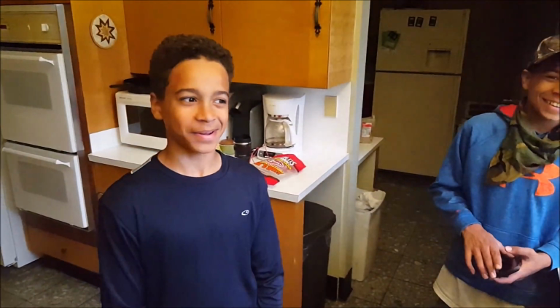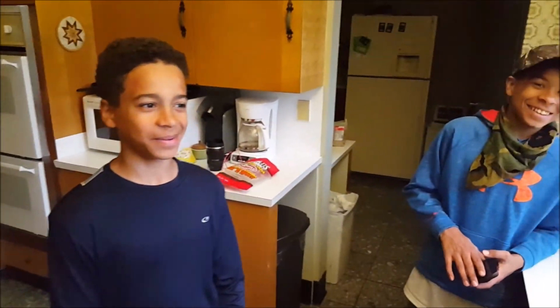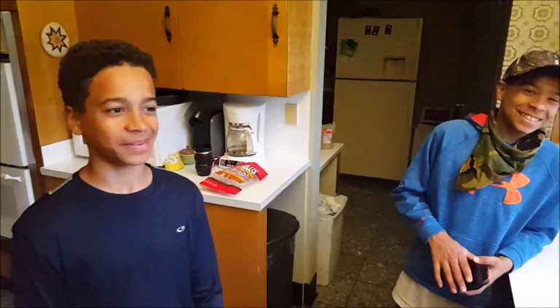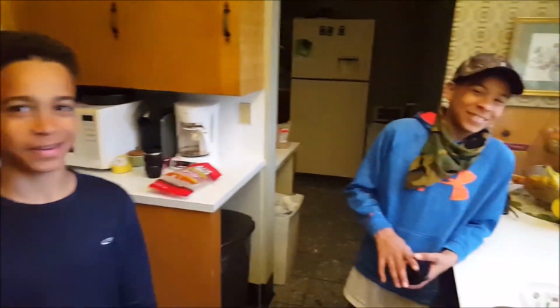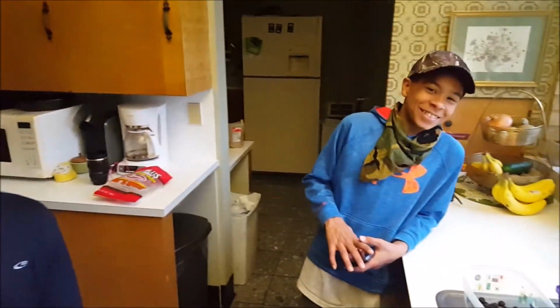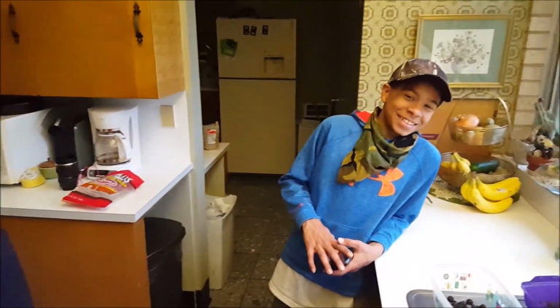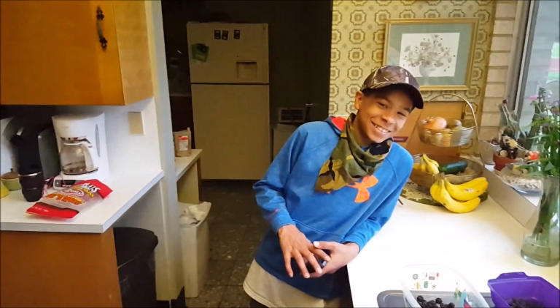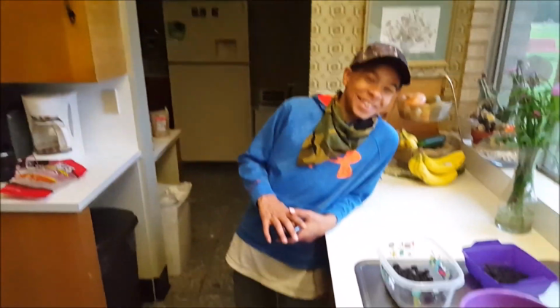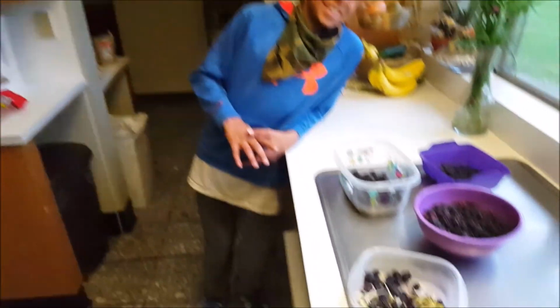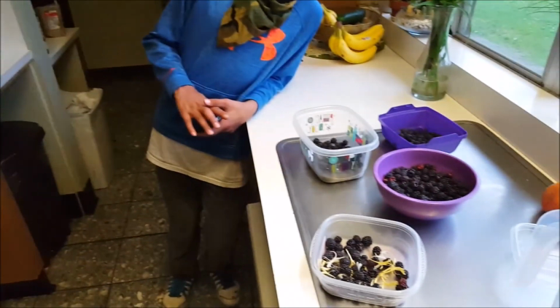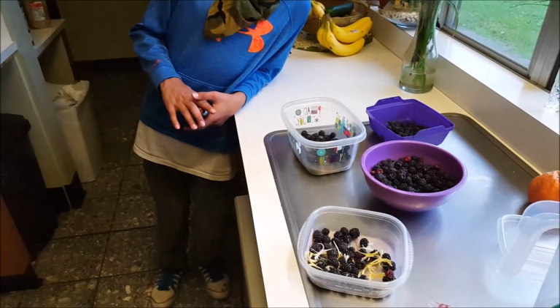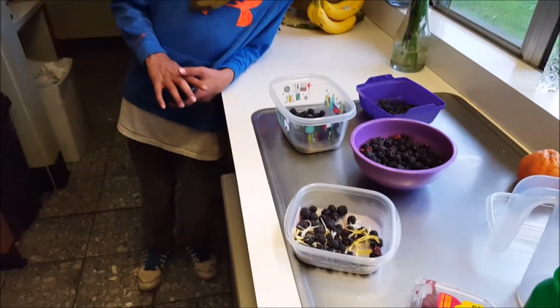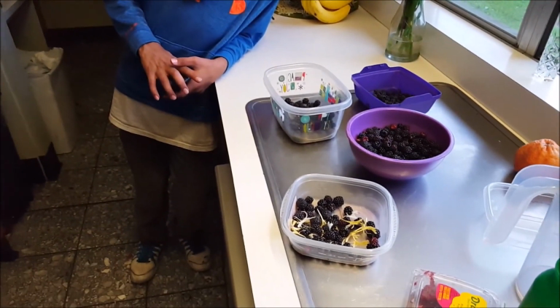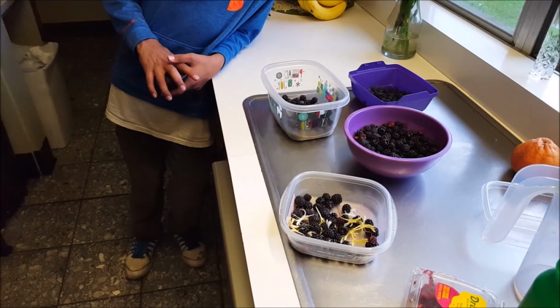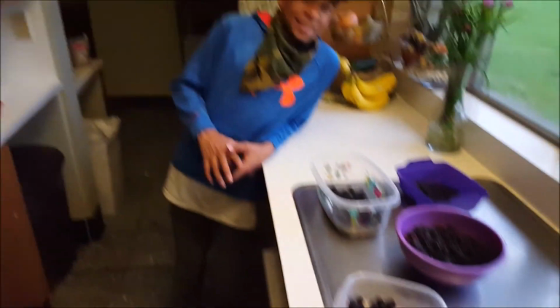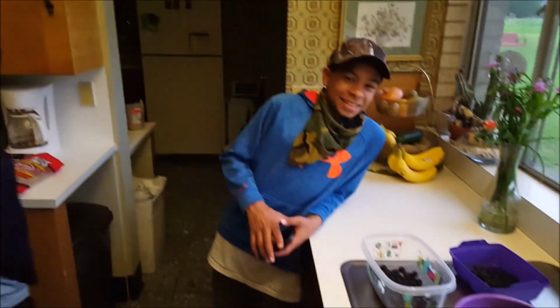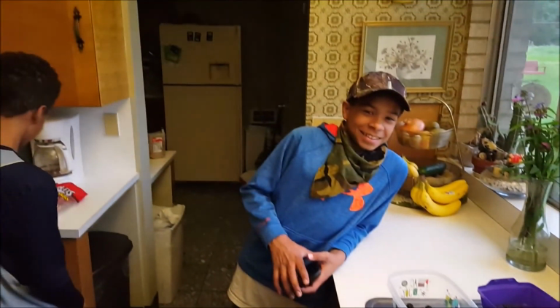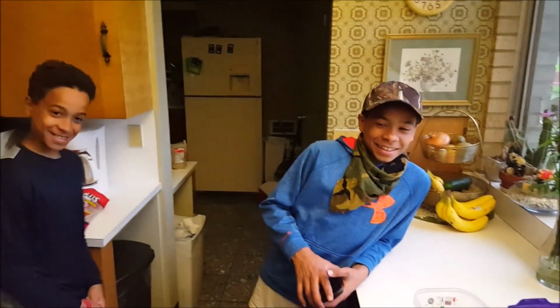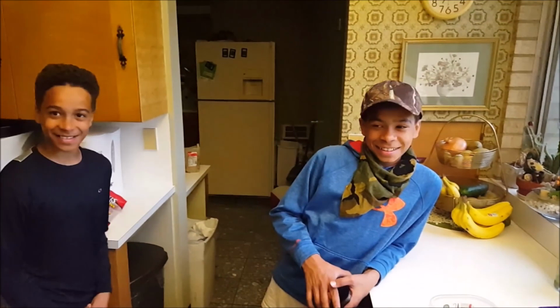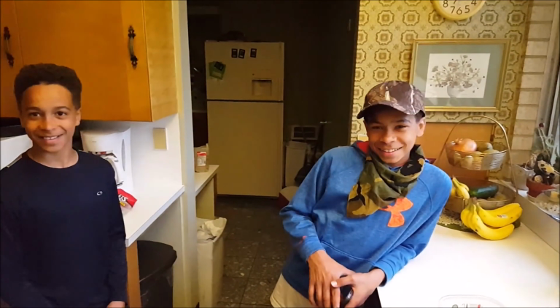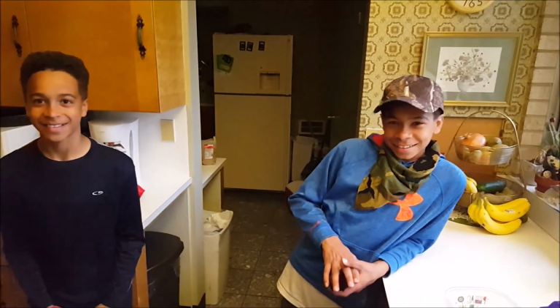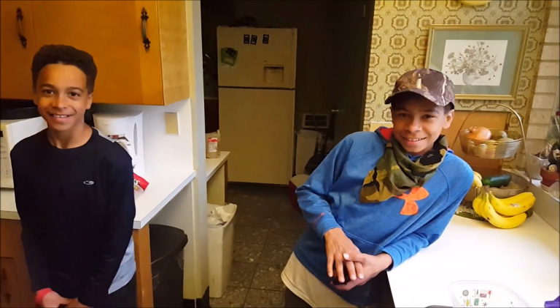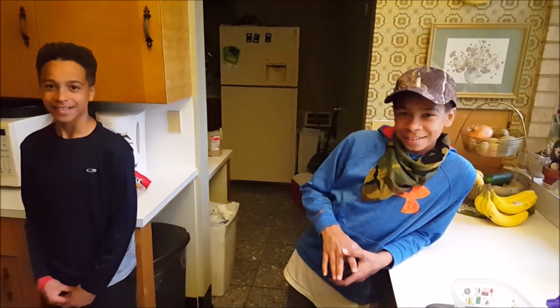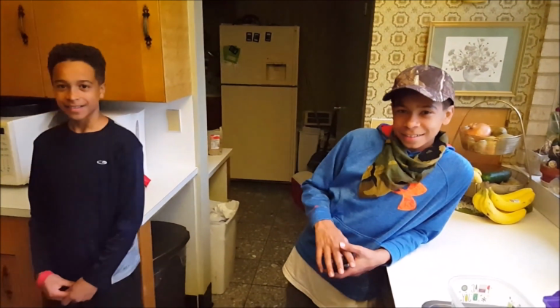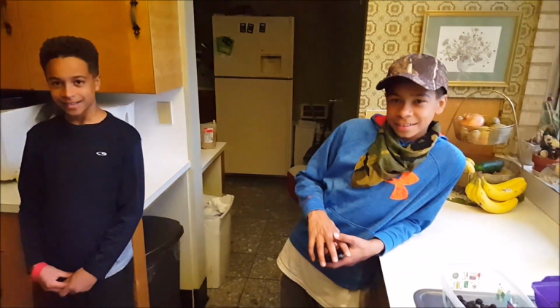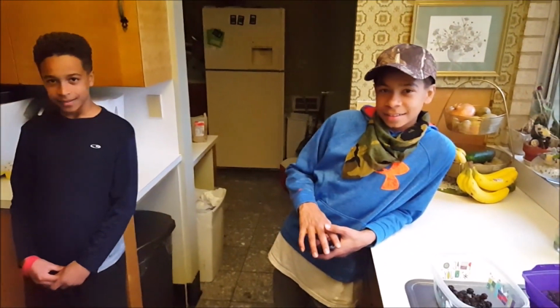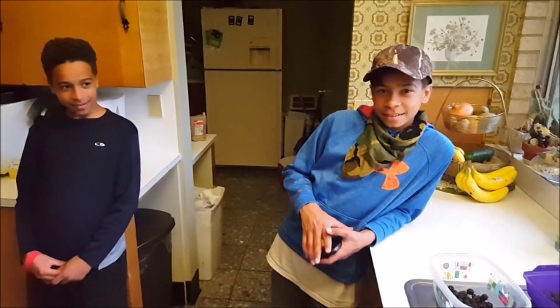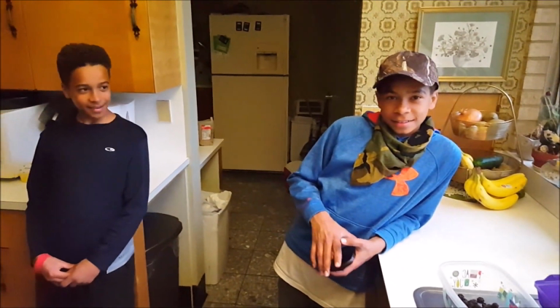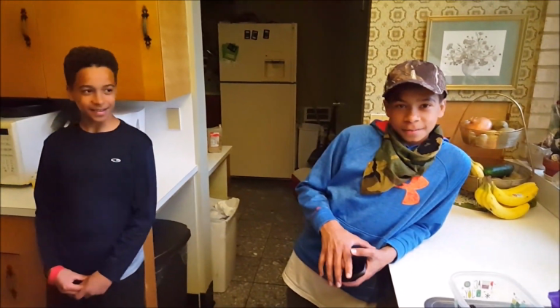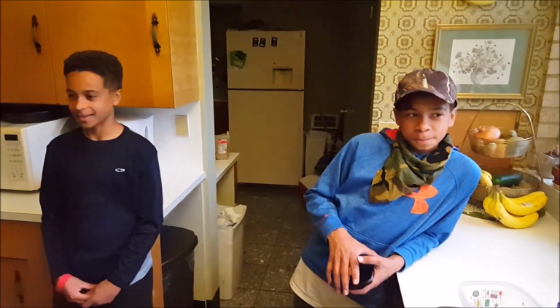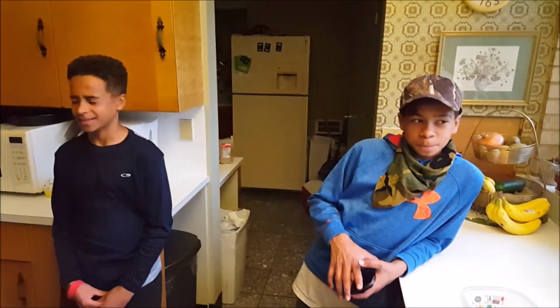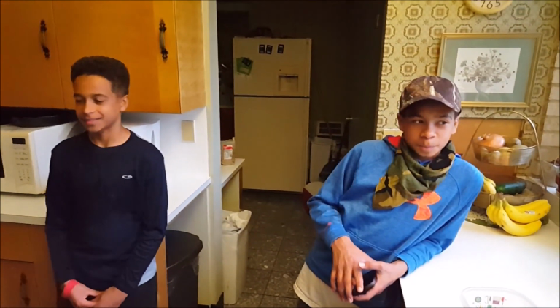All right, thanks for watching Survey Homestead — take care, we'll see you on the next one.